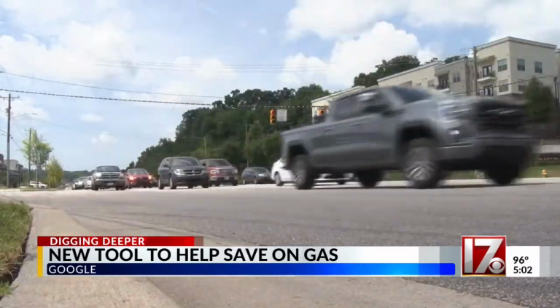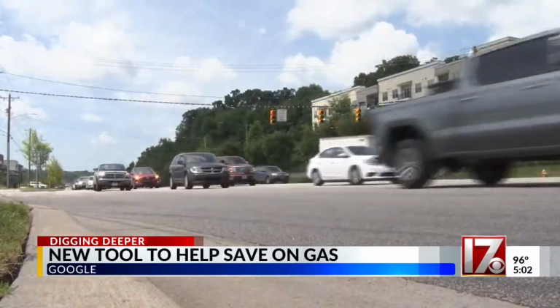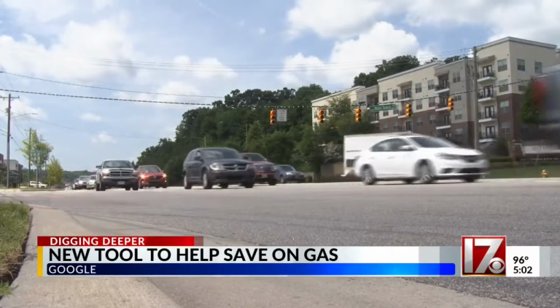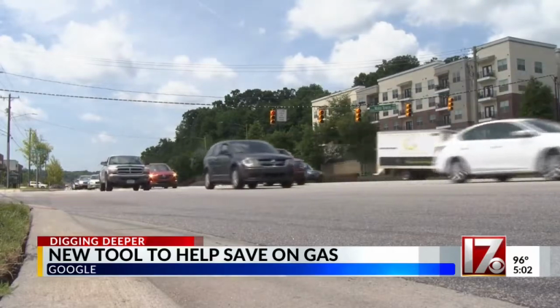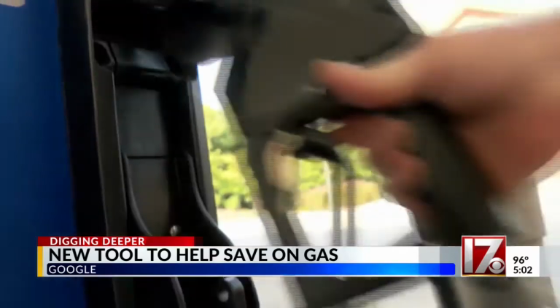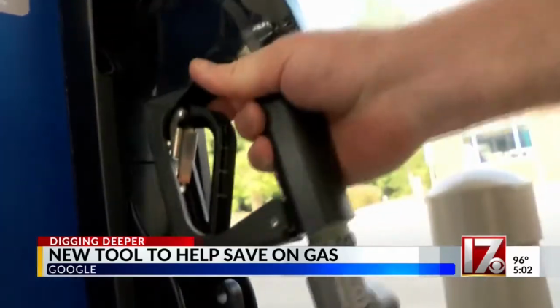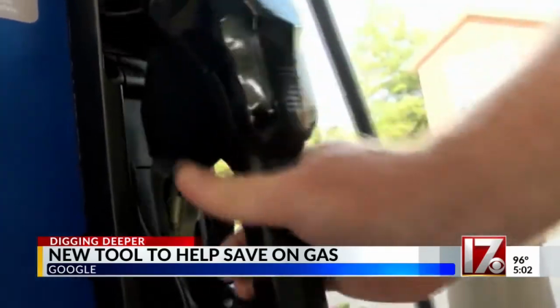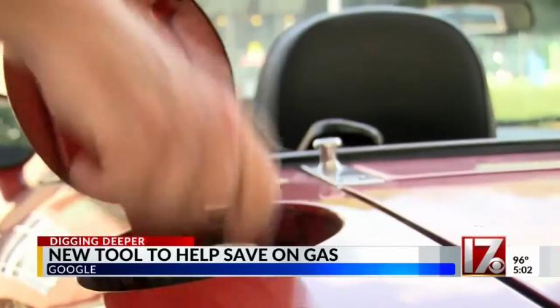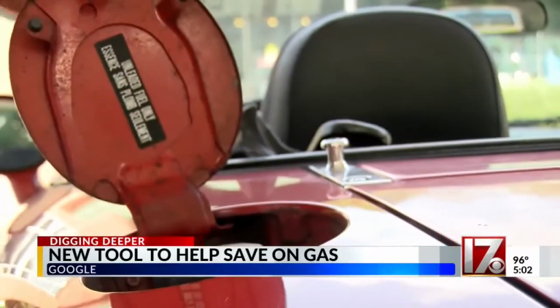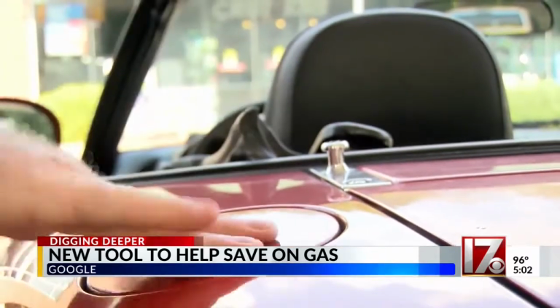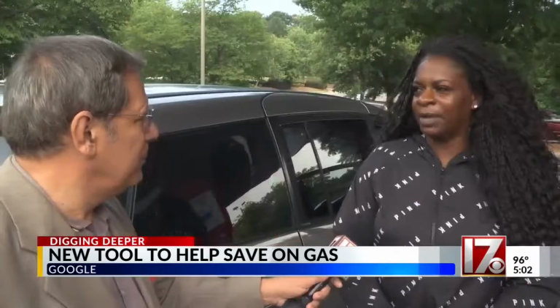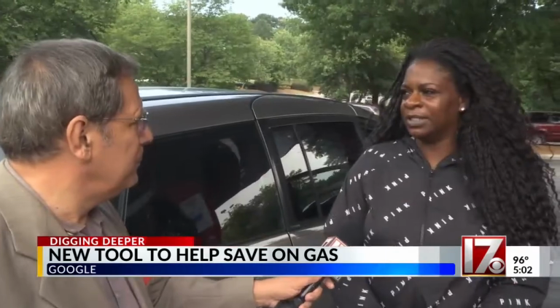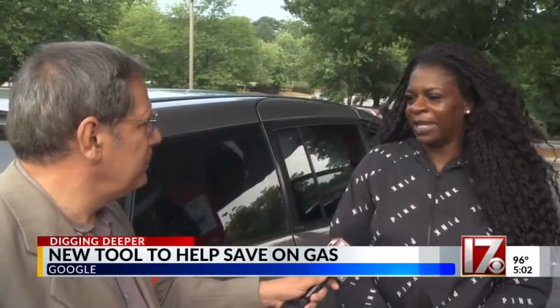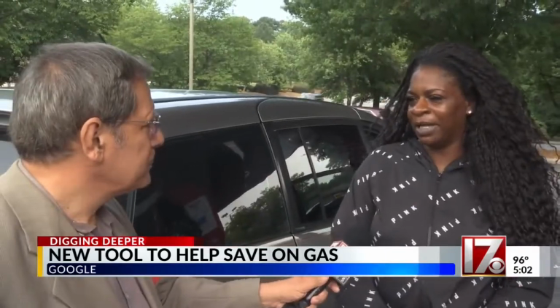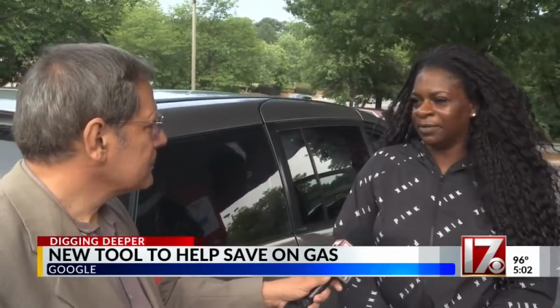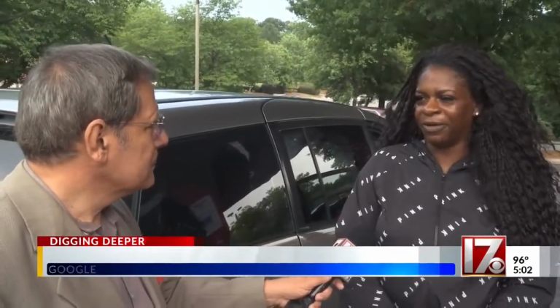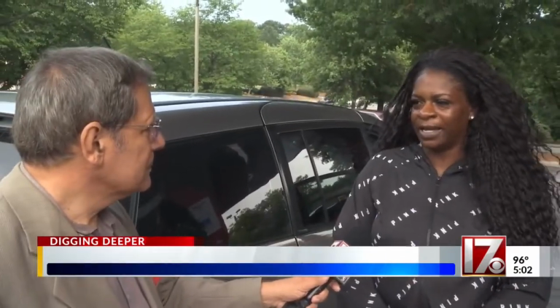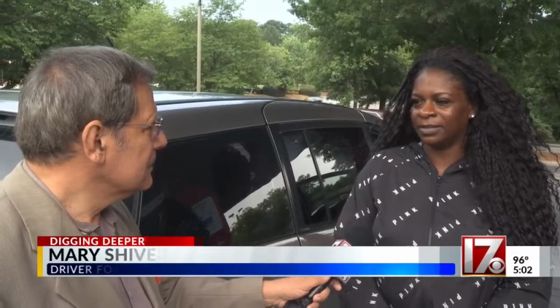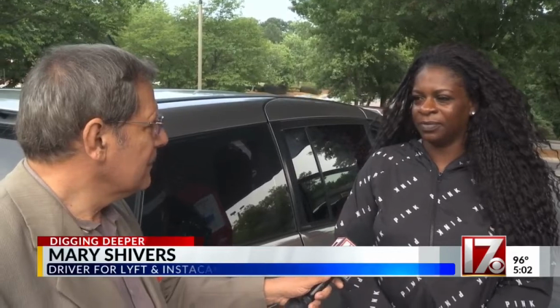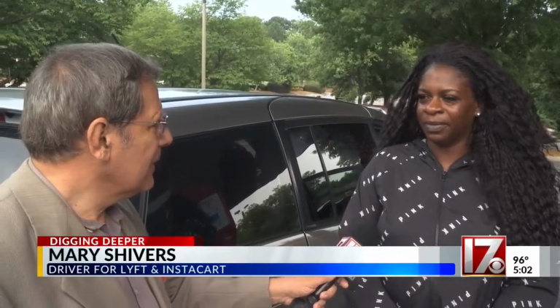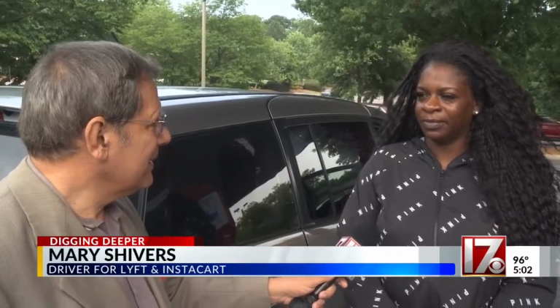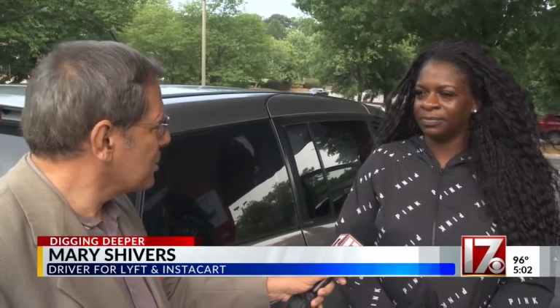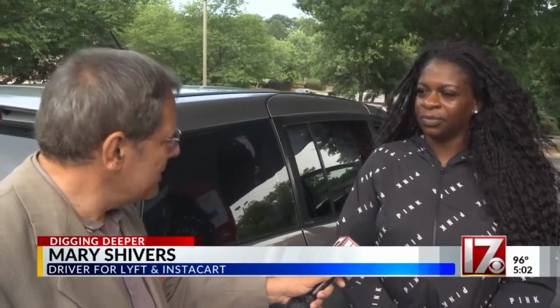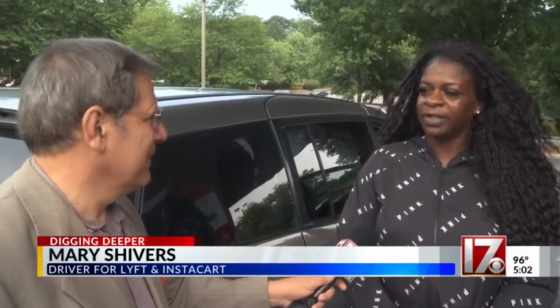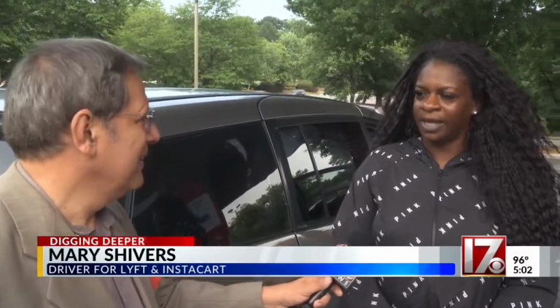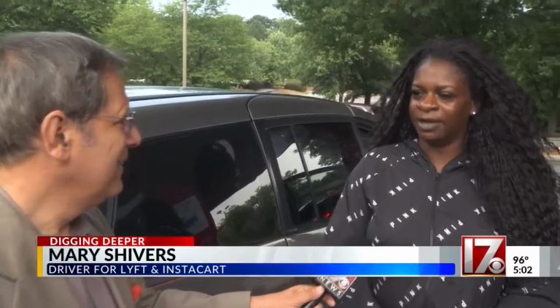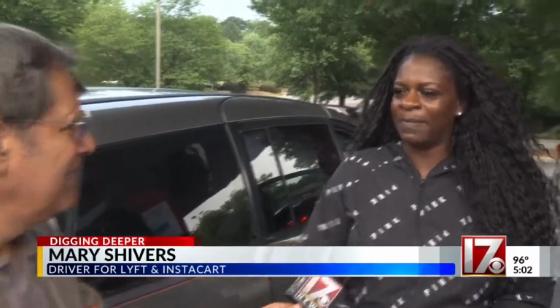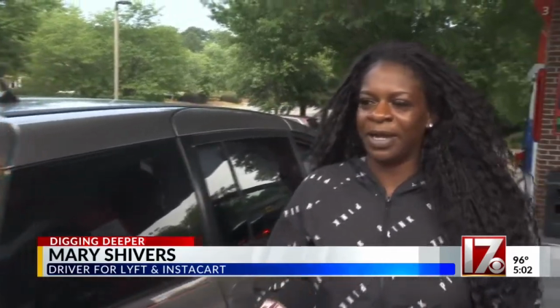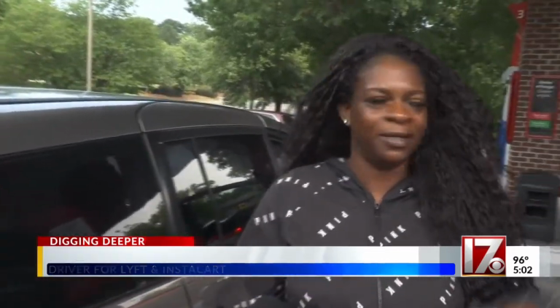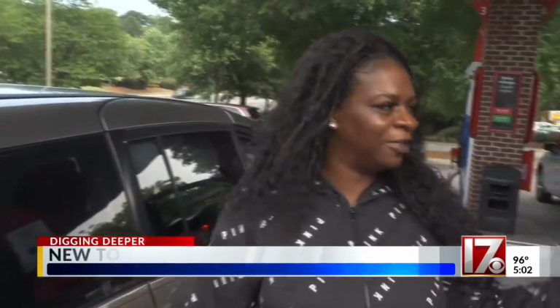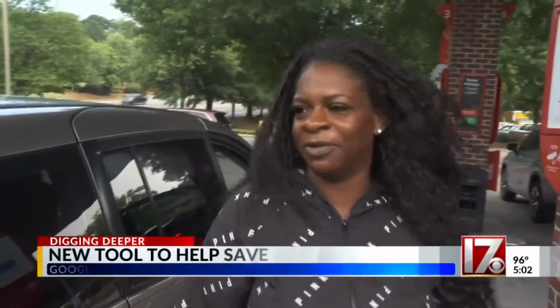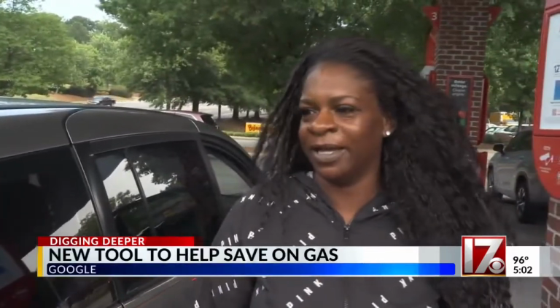If you drive for a living, the fill-up is frustrating. I'm just making money to pay for gas. That's crazy. Yeah, every time I make money, I have to spend it on gas.